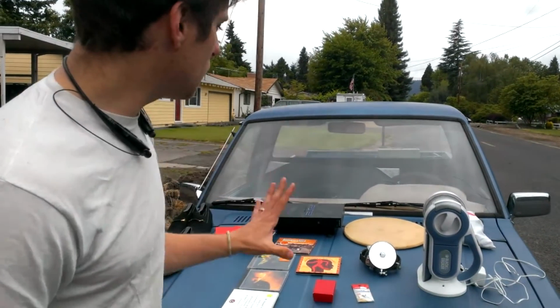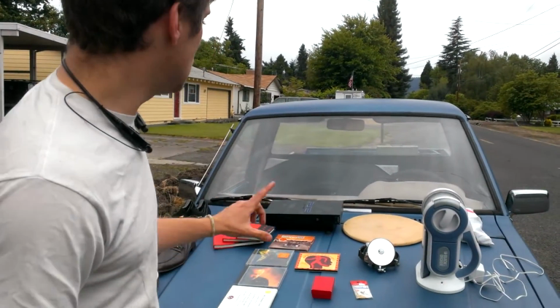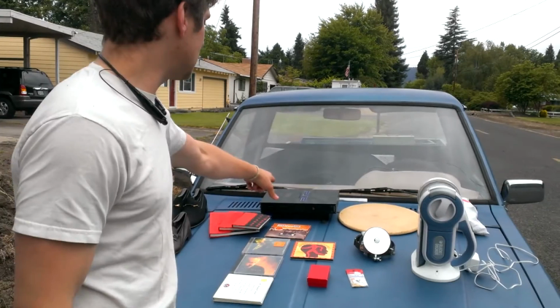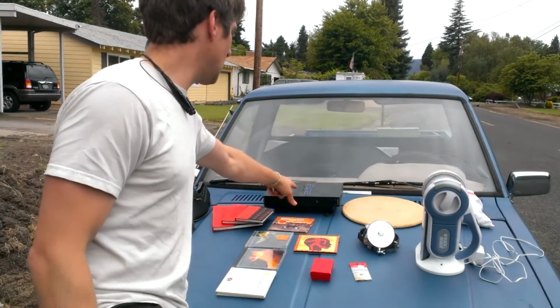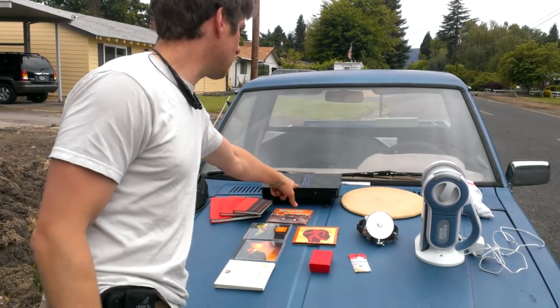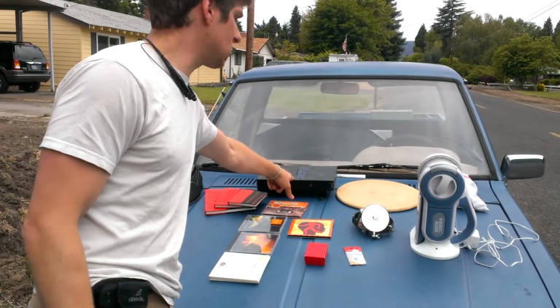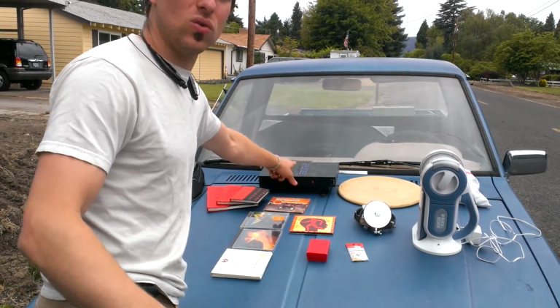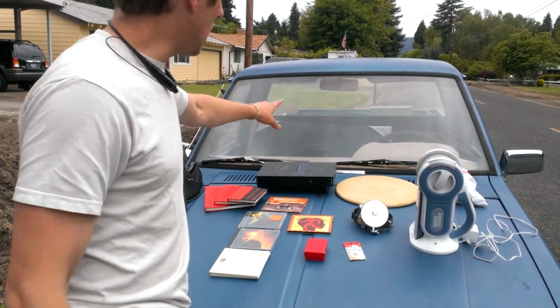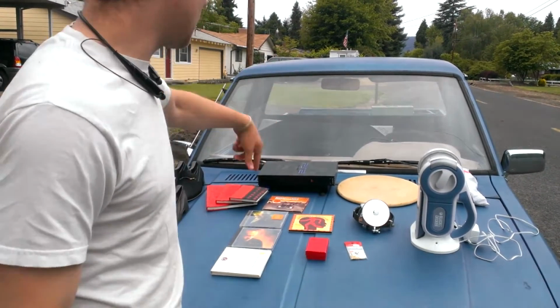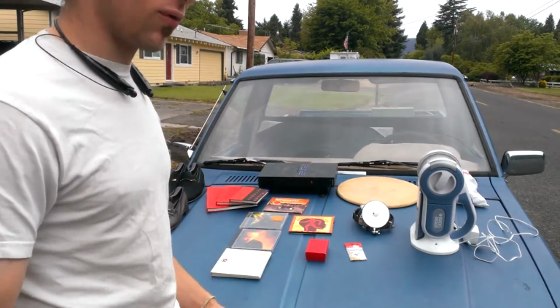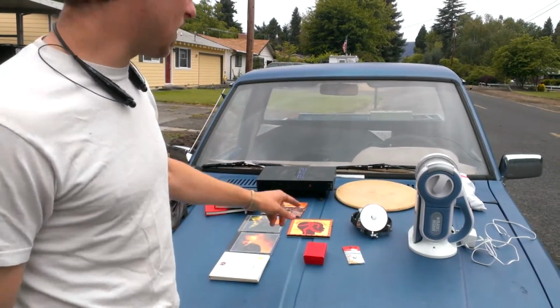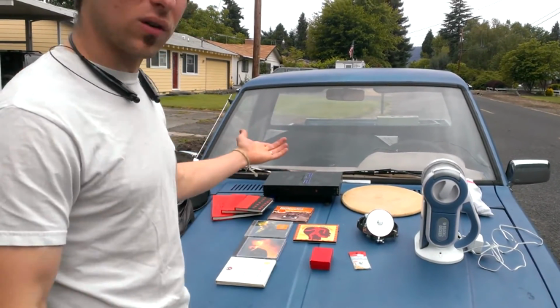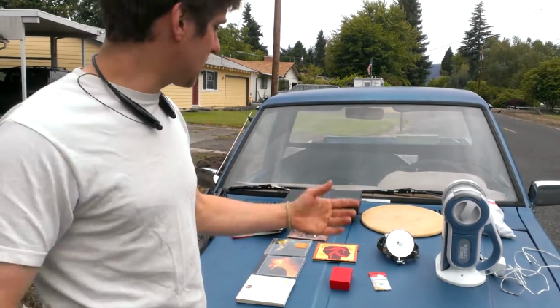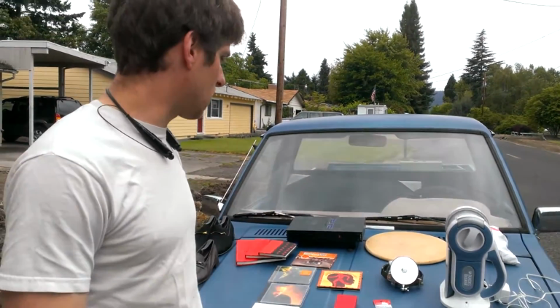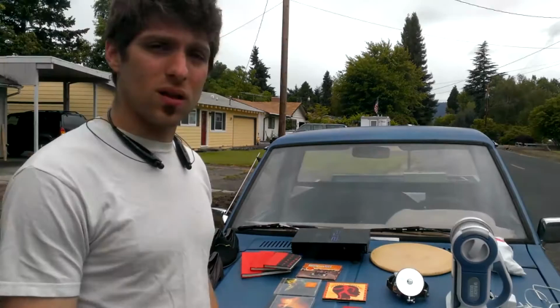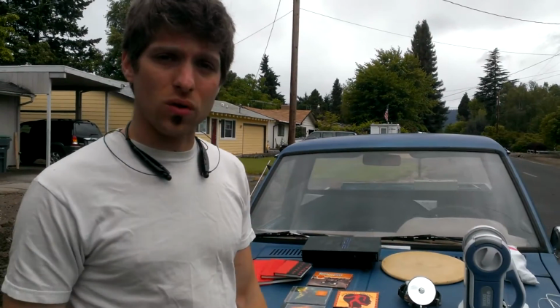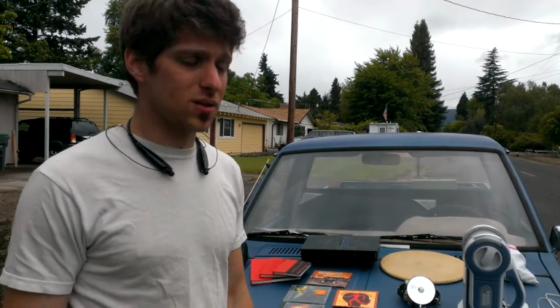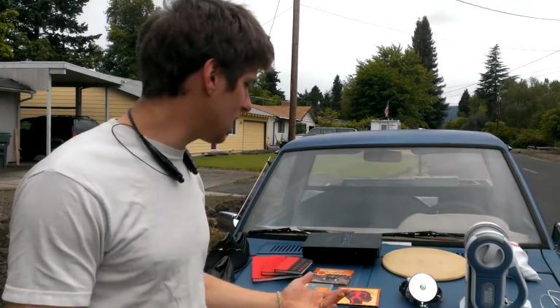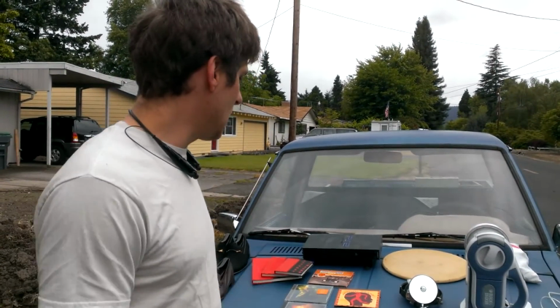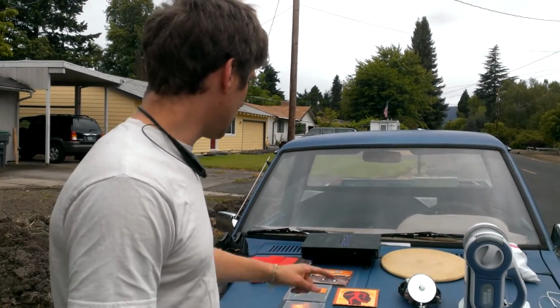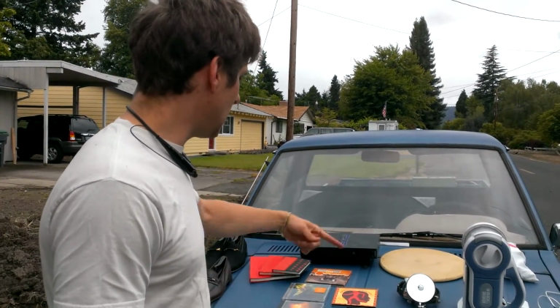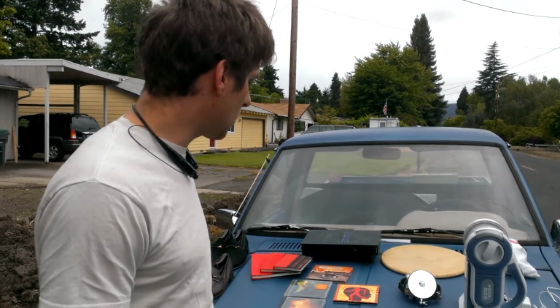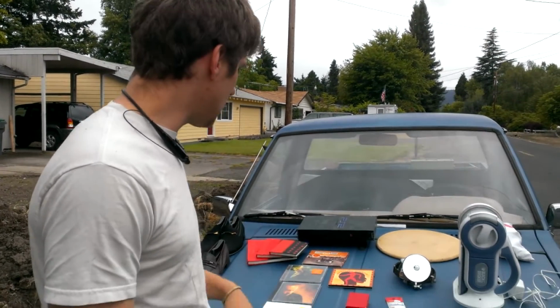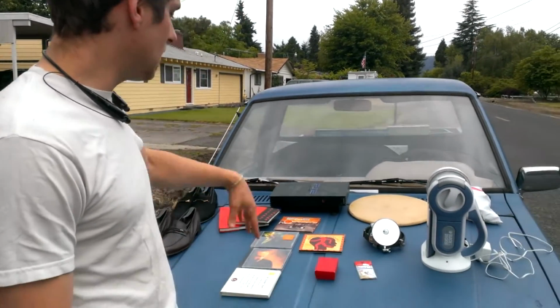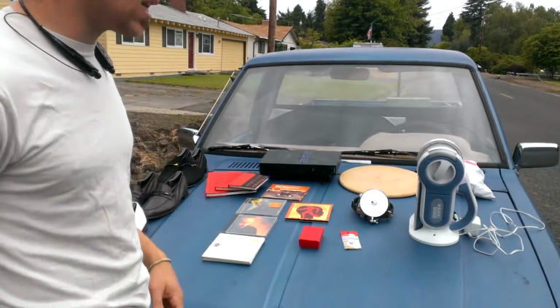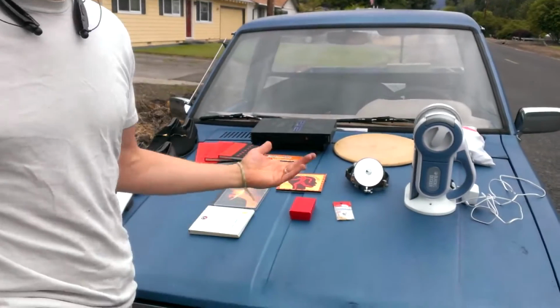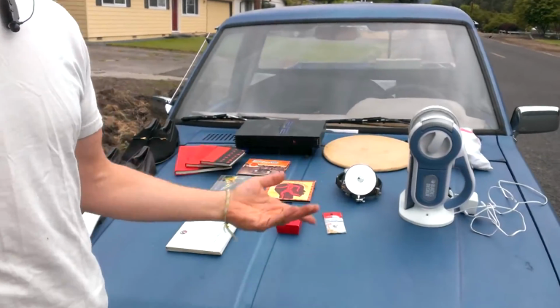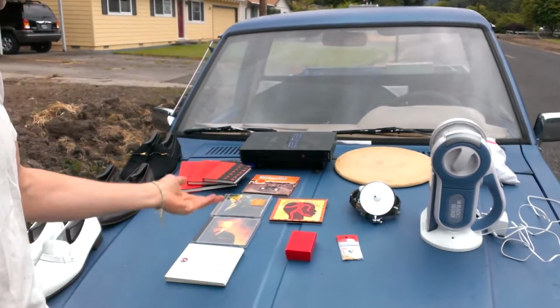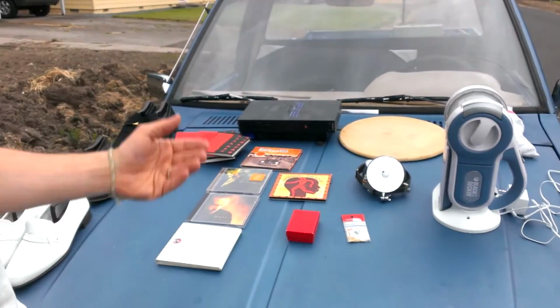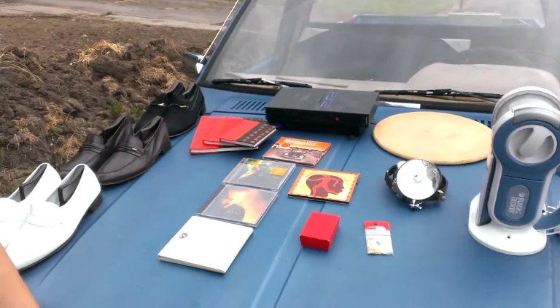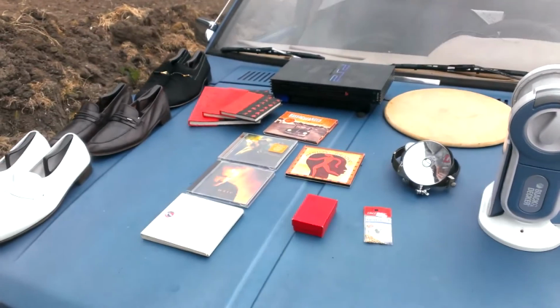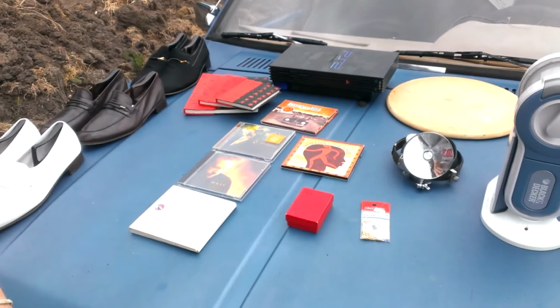Now let's move into the PlayStation here — PlayStation 2. Picked that up for five bucks, it works. I'm going to sell that for a good 20 or 30 bucks online. I also got some CDs — each CD I paid a buck for, and each one is going for about five or six bucks online.